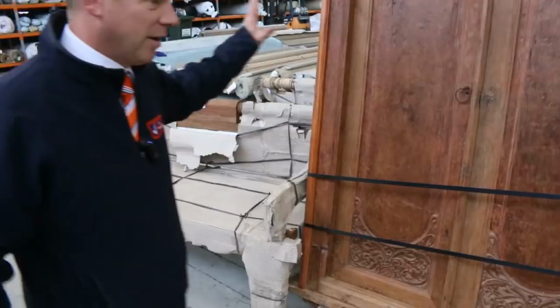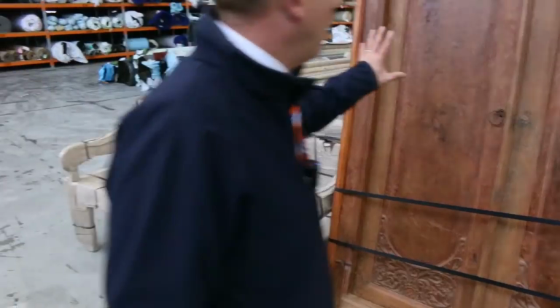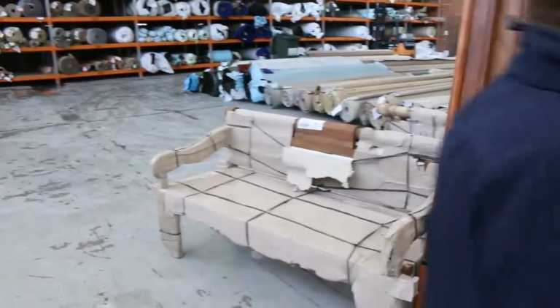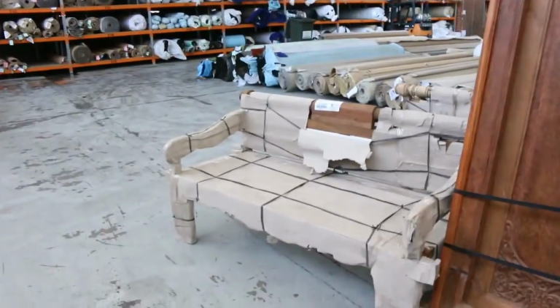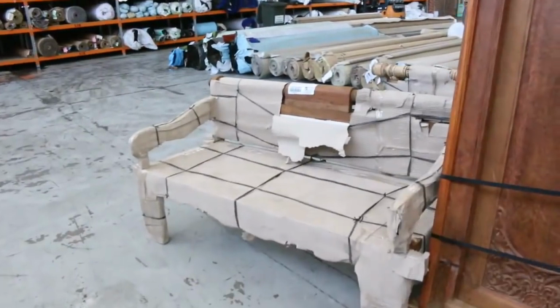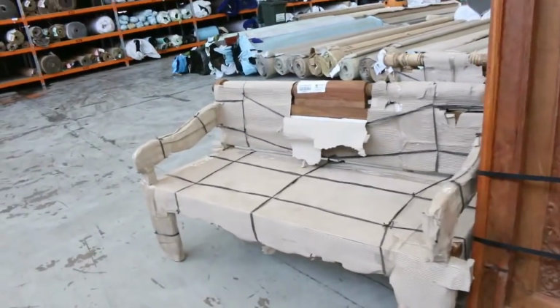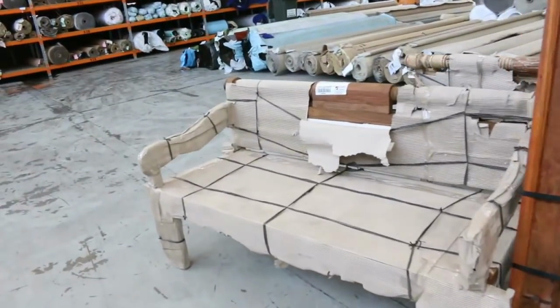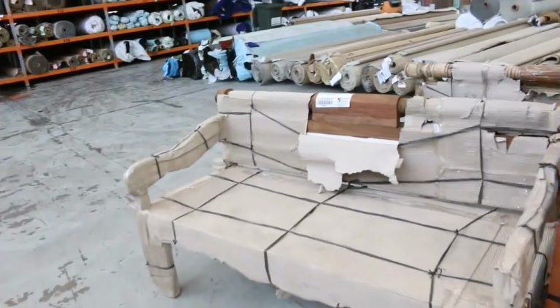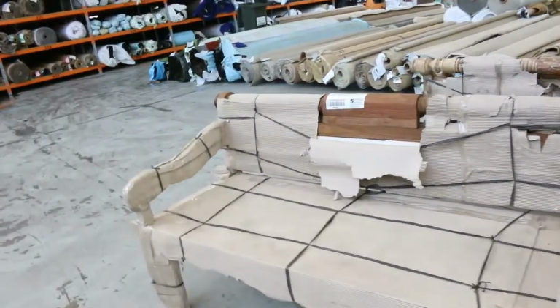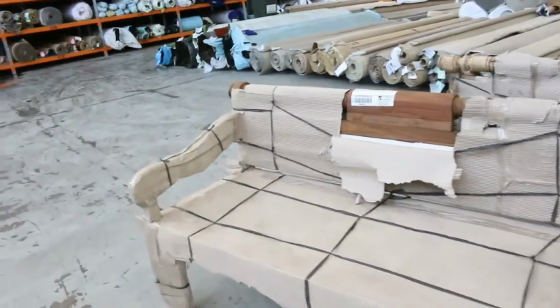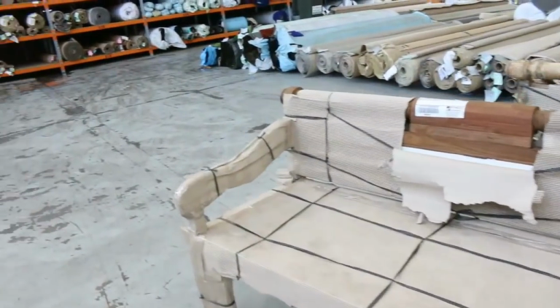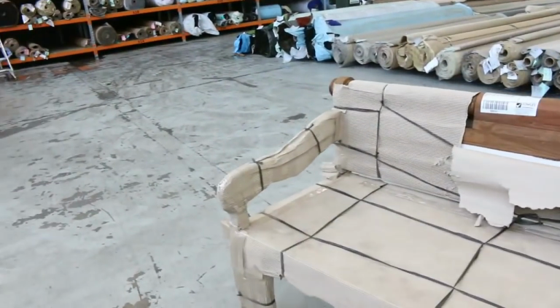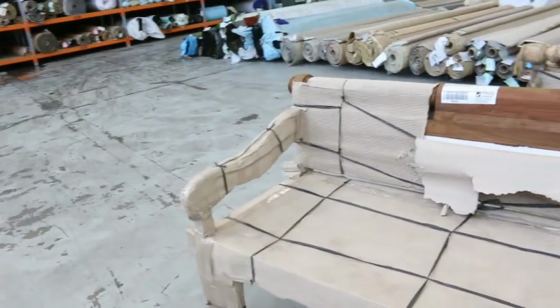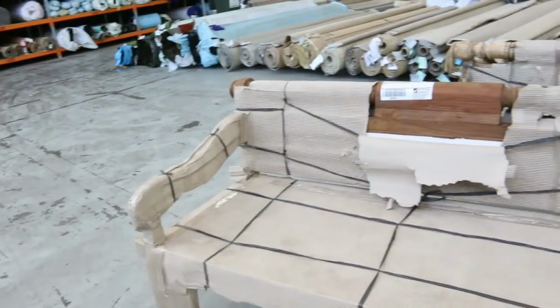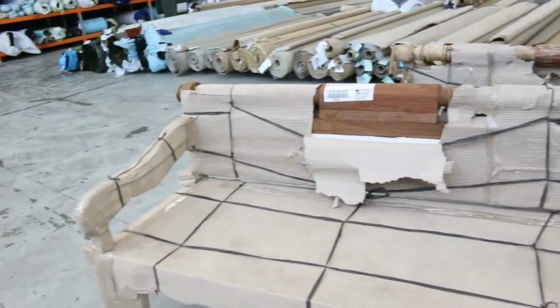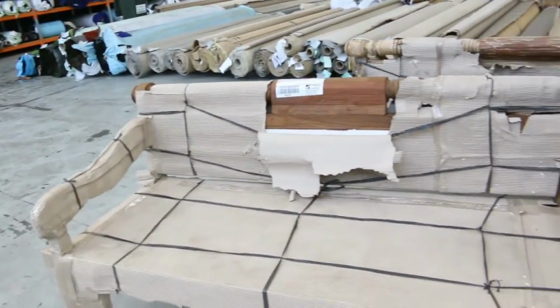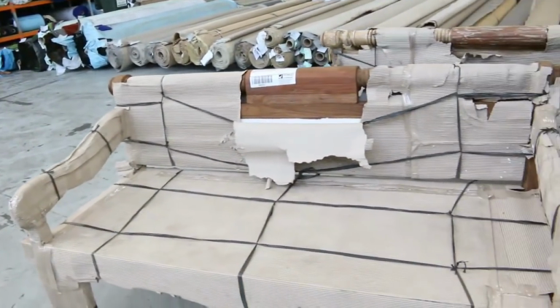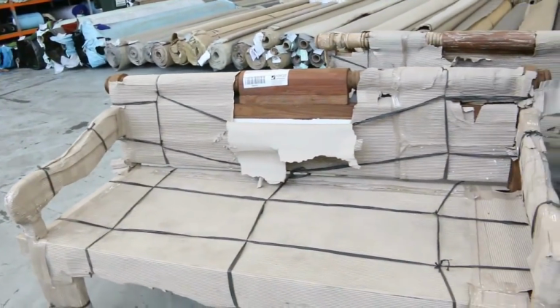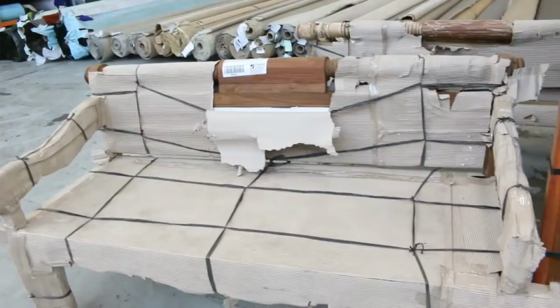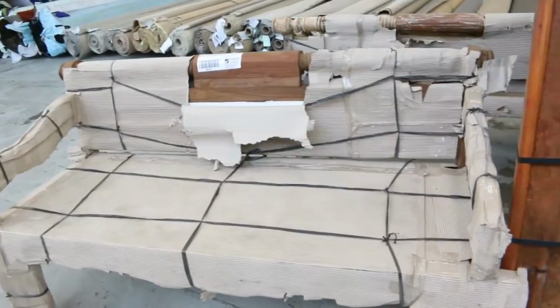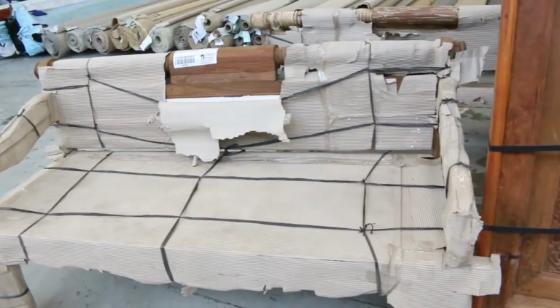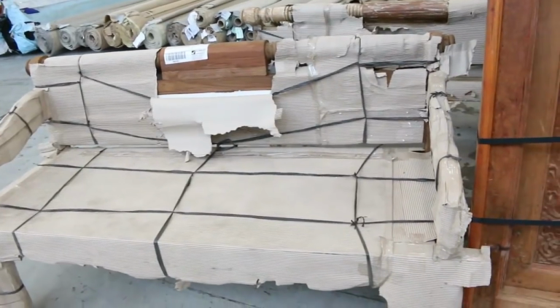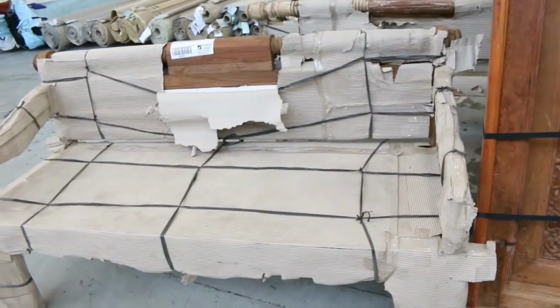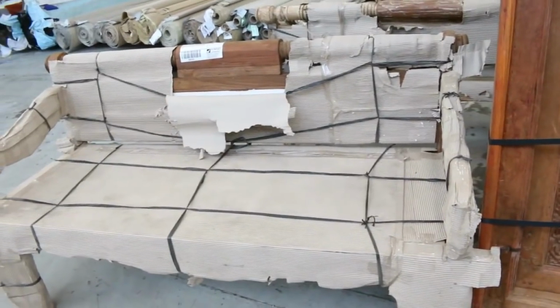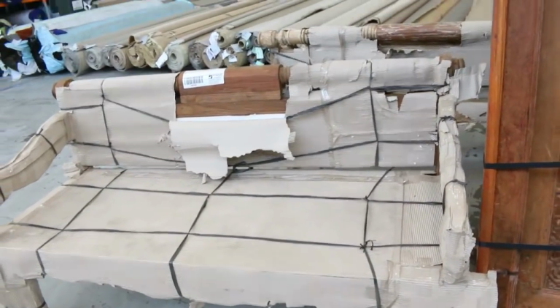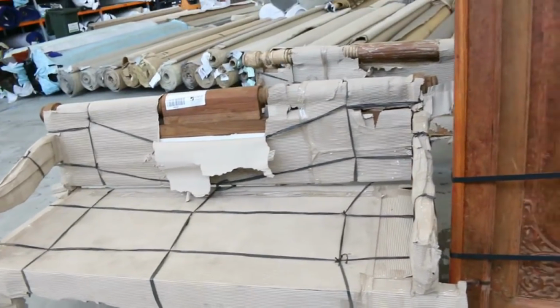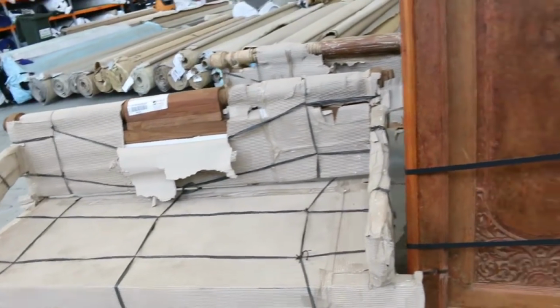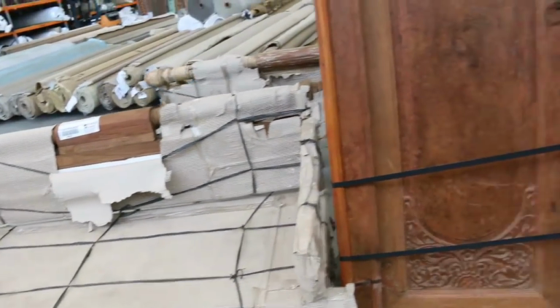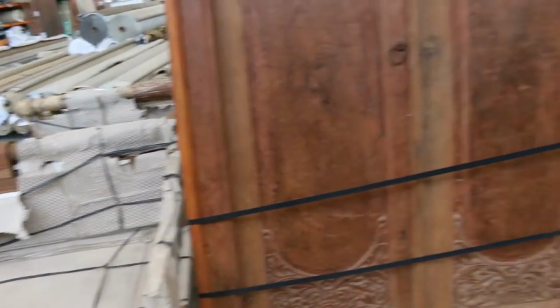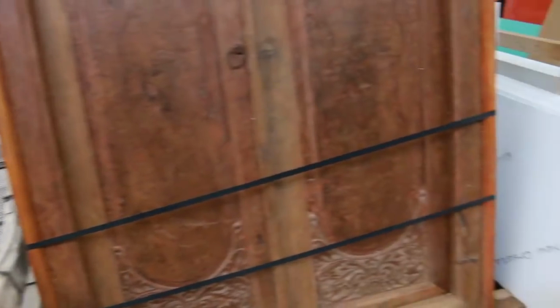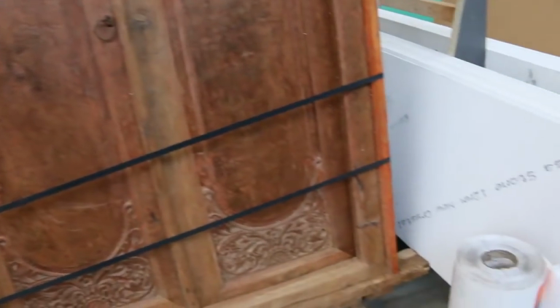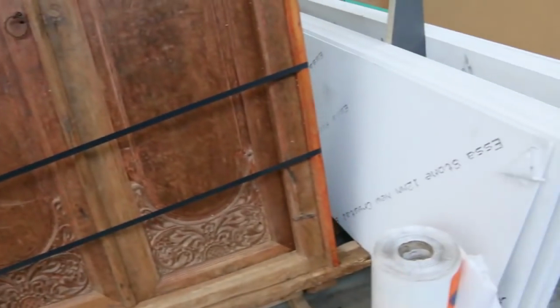That is a ripping addition to the auction tomorrow. I've got some chairs as well there, some Balinese benches, and they usually go sort of between $500 and $700.